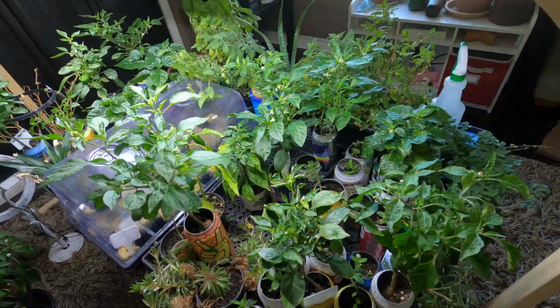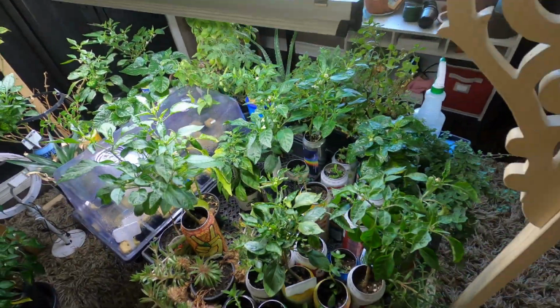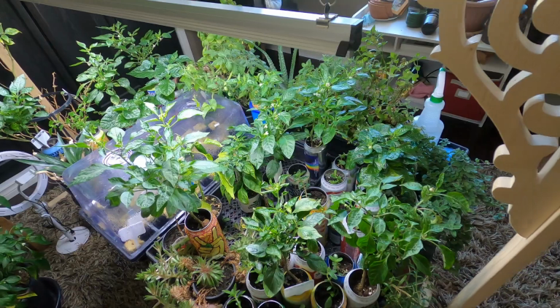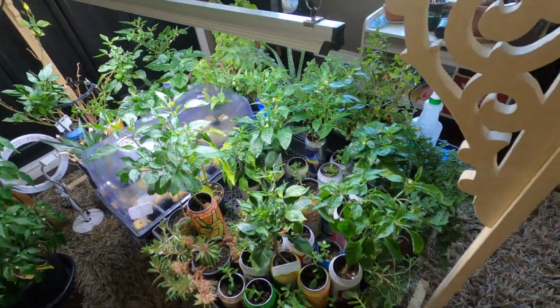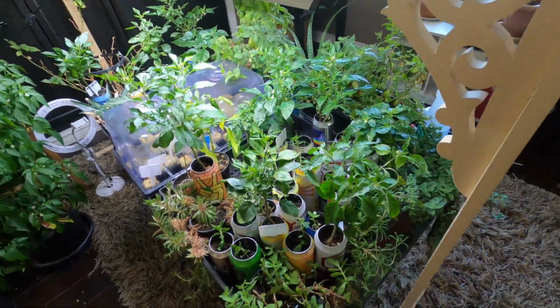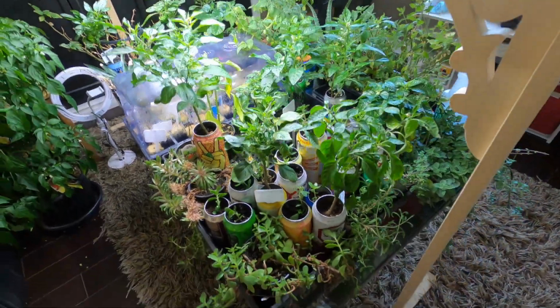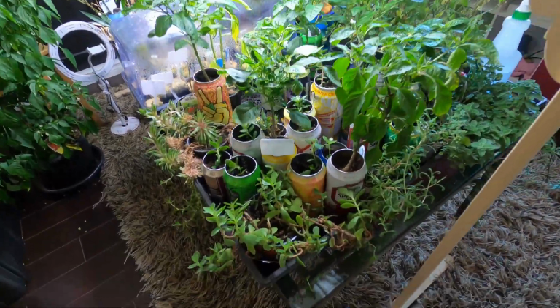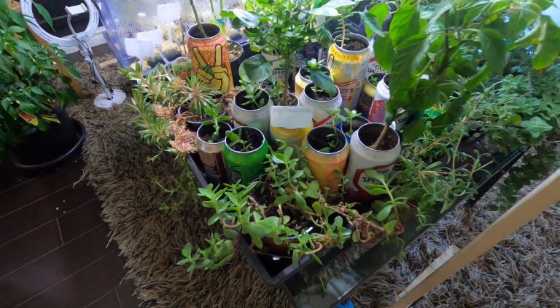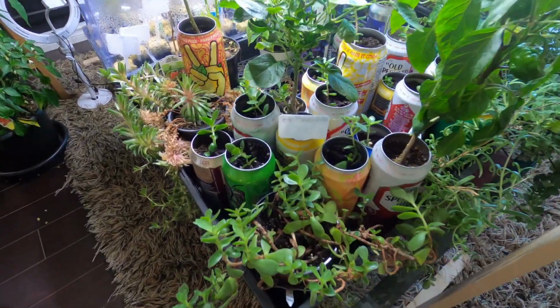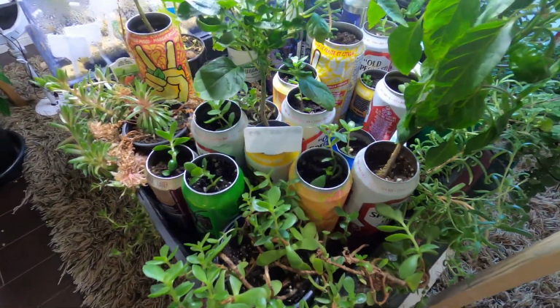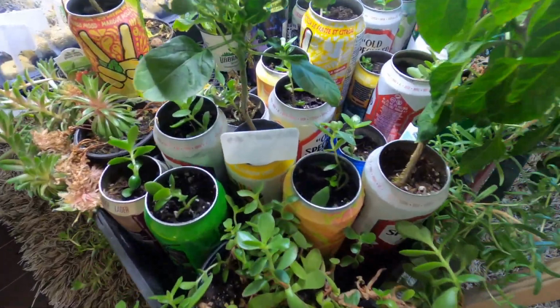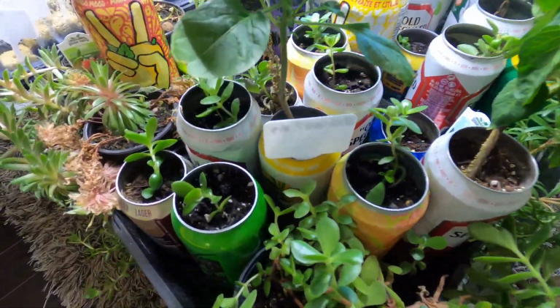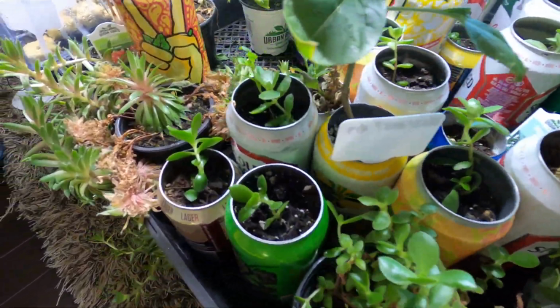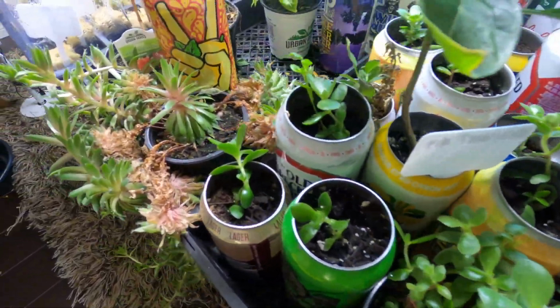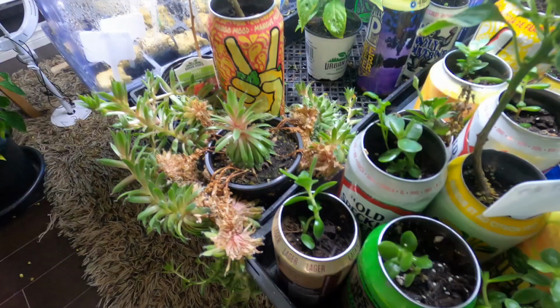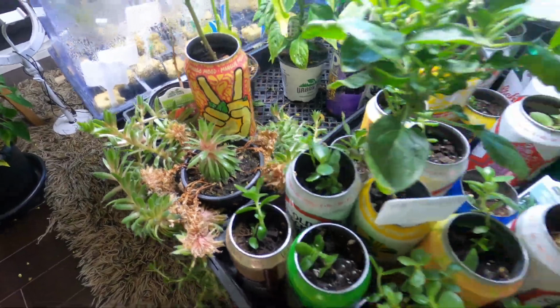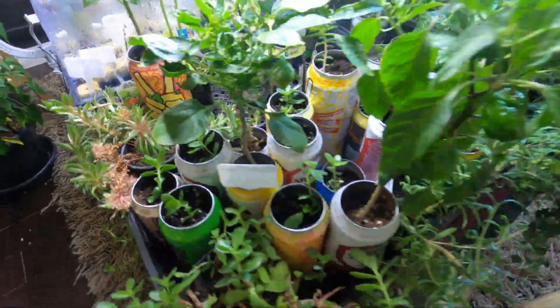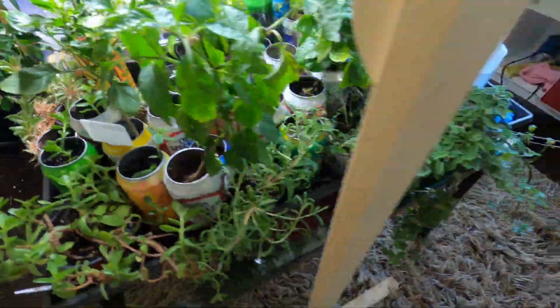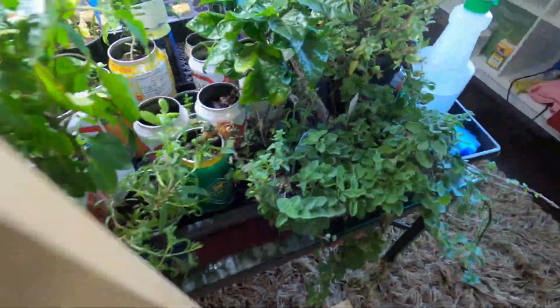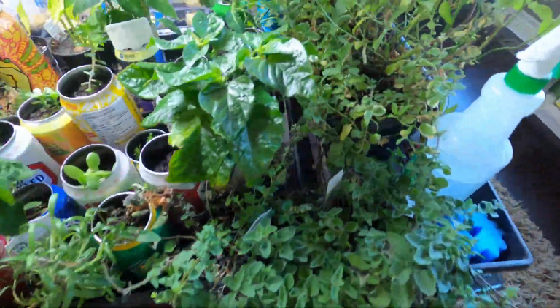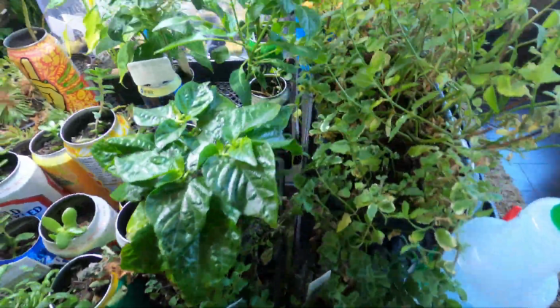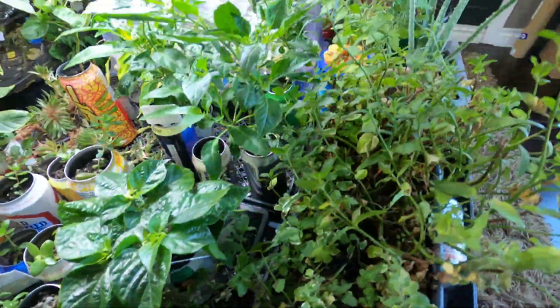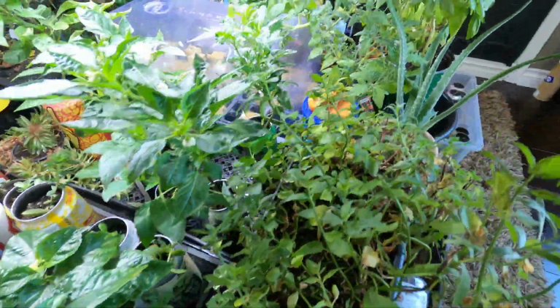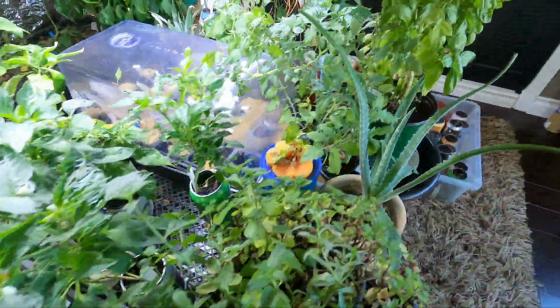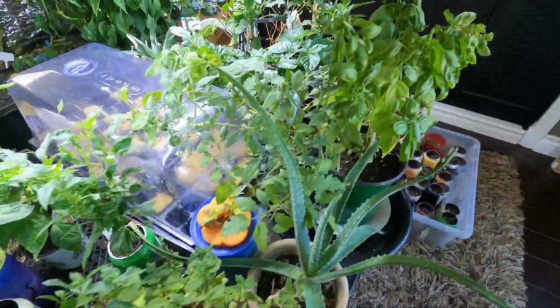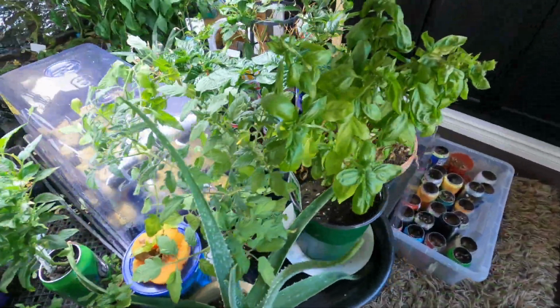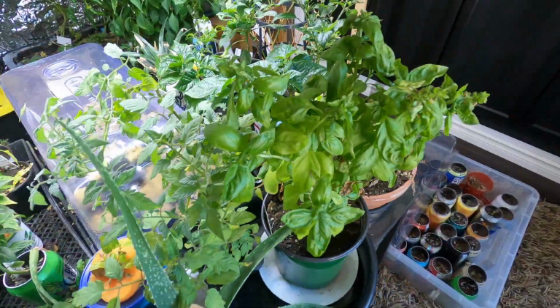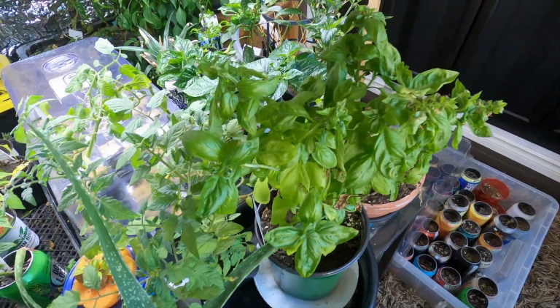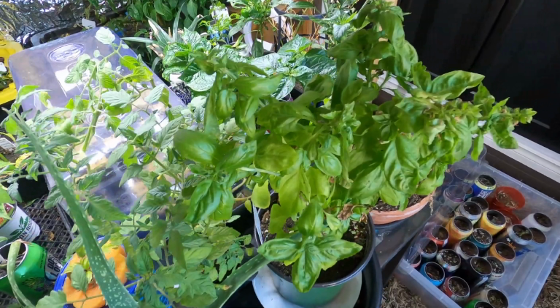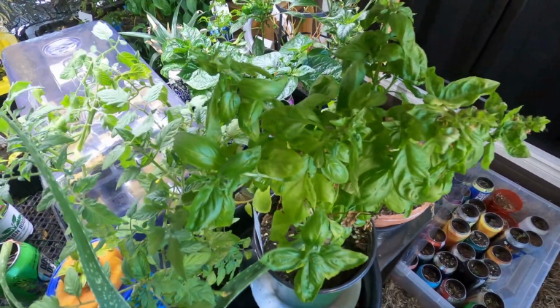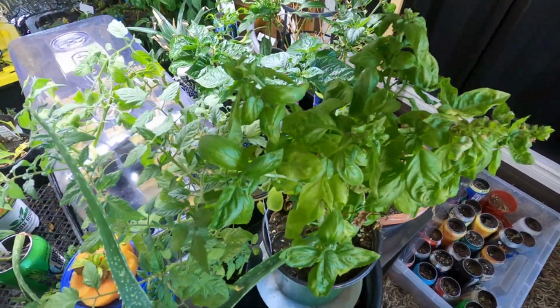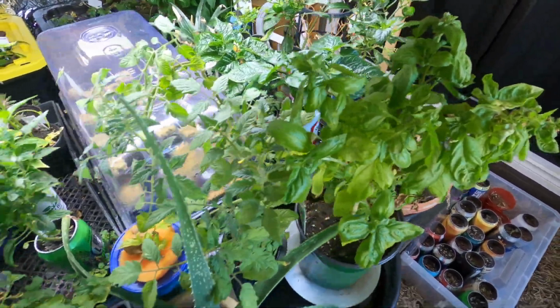Just got a grow light going on here. I've got succulents and peppers, and some herbs, and some basil. I'd like it better hydroponic.